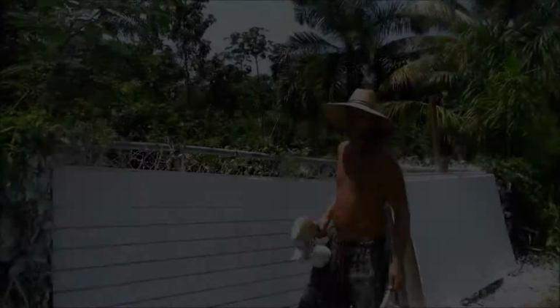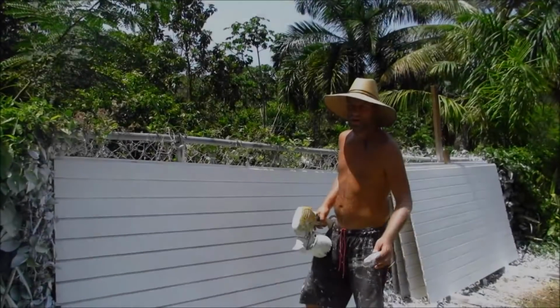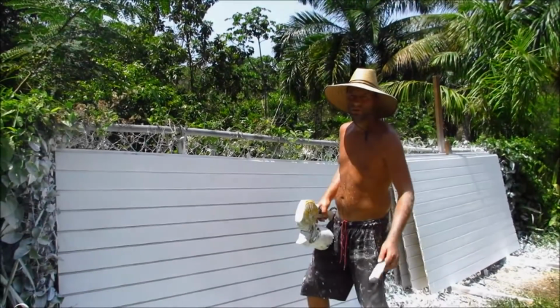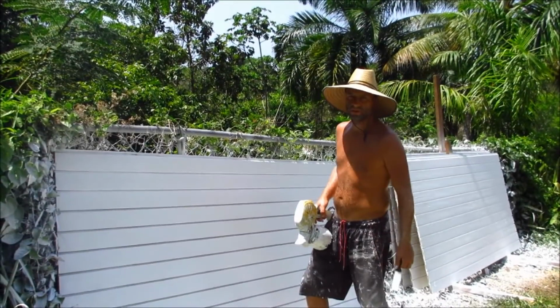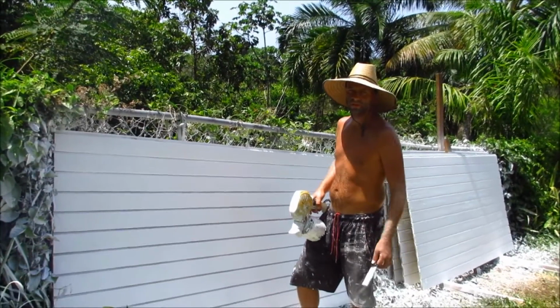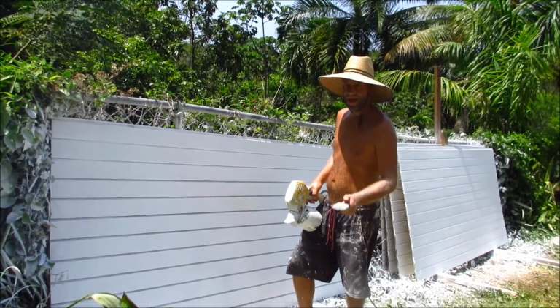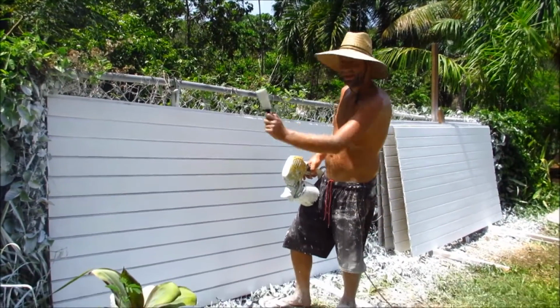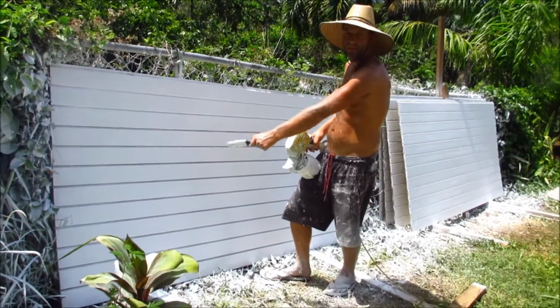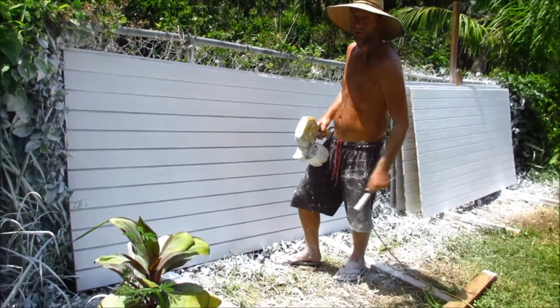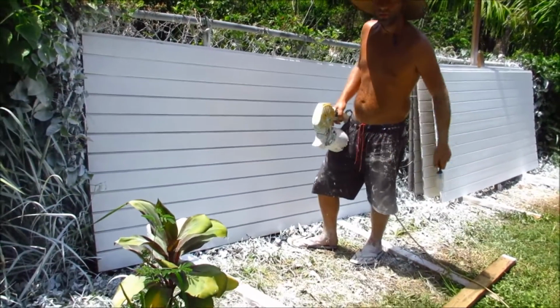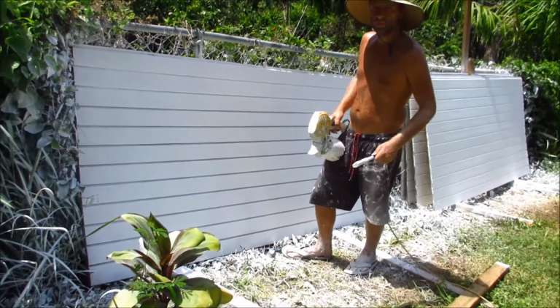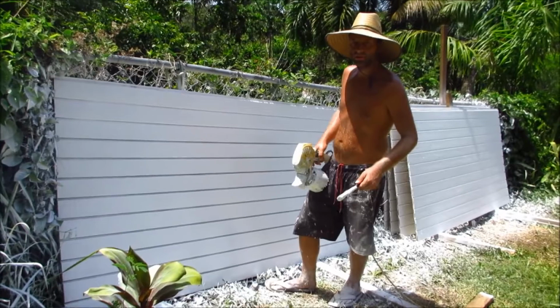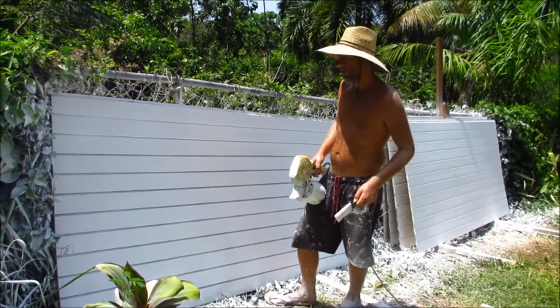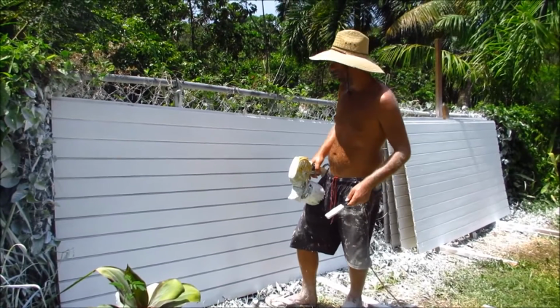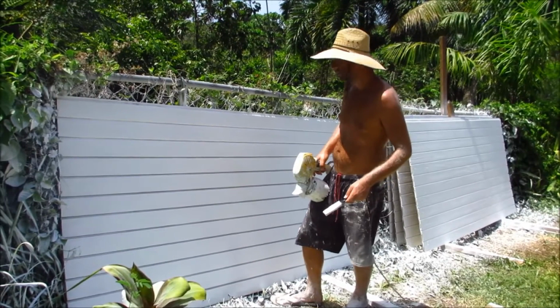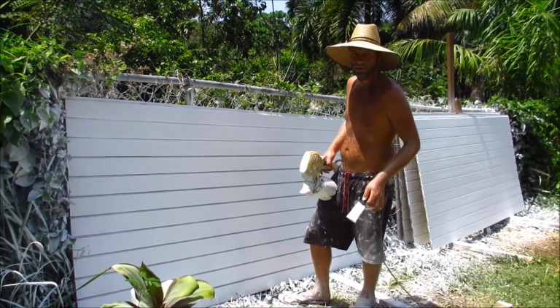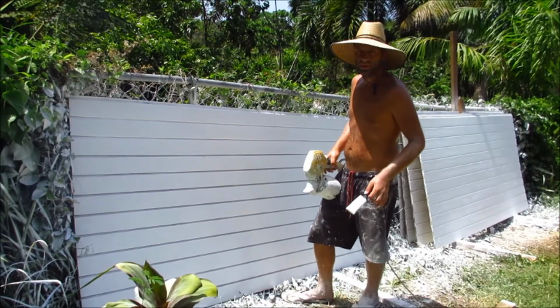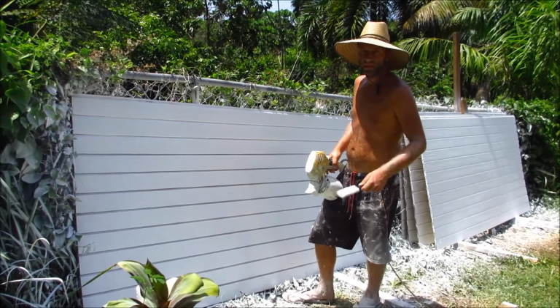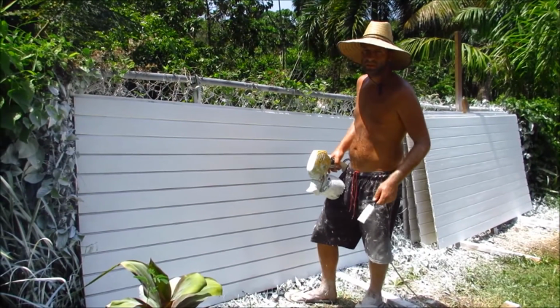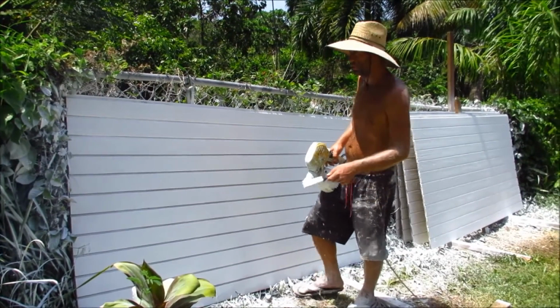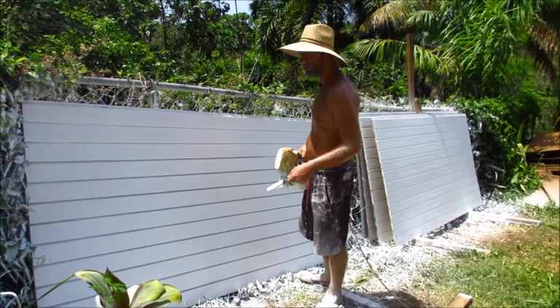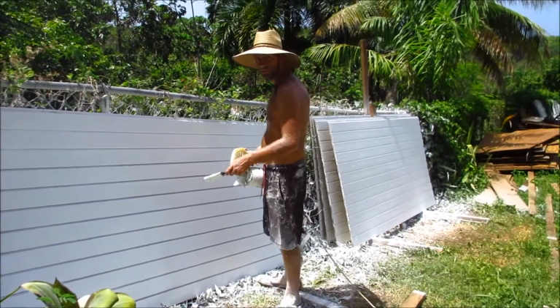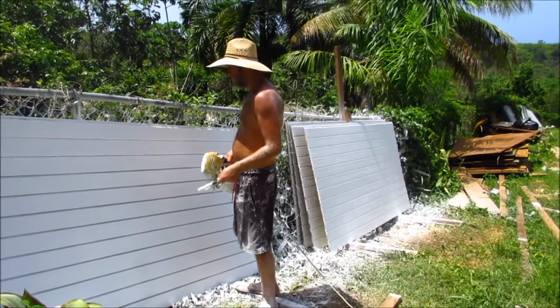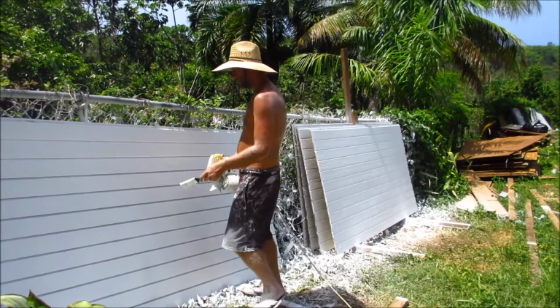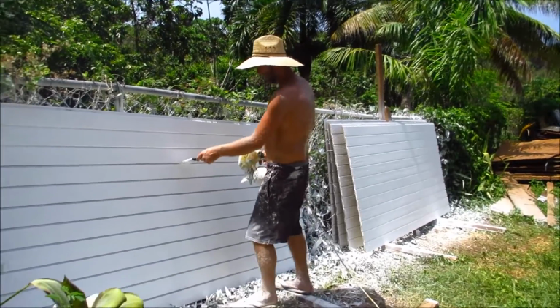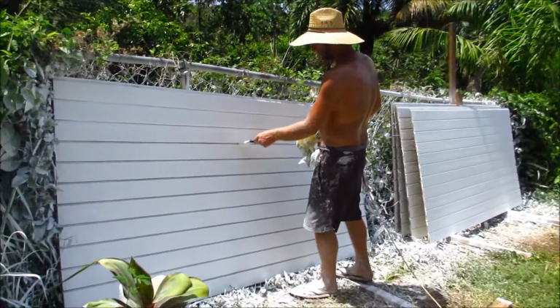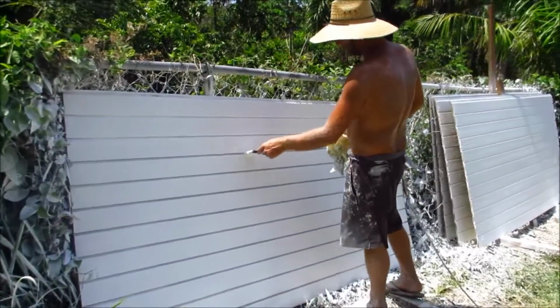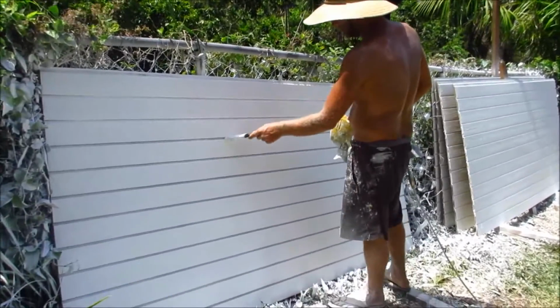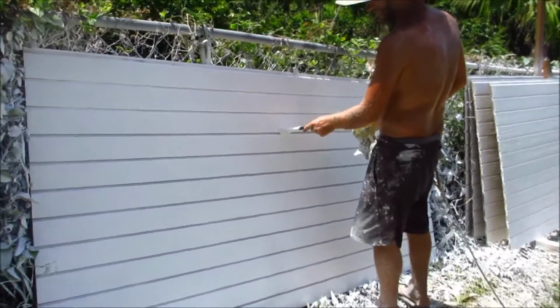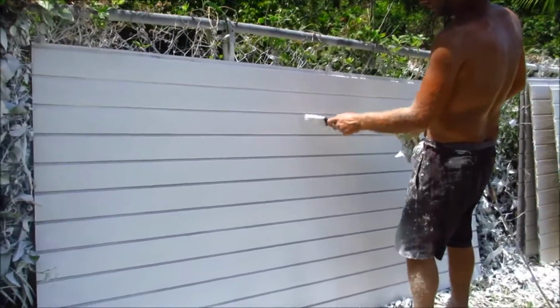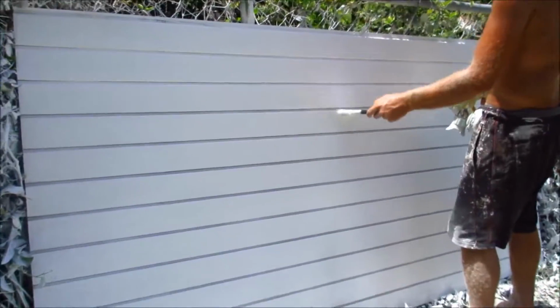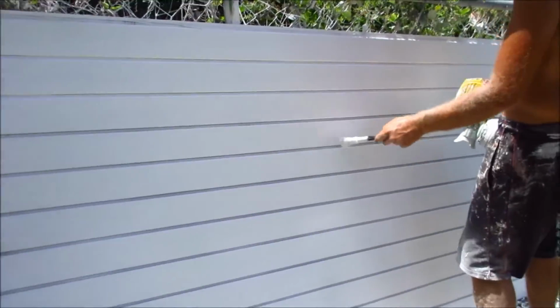Welcome to our instructional video on how to paint T1-11. T1-11 panels are not of the highest quality but they are paintable. They're really difficult to paint because they have these grooves in between each piece of board.